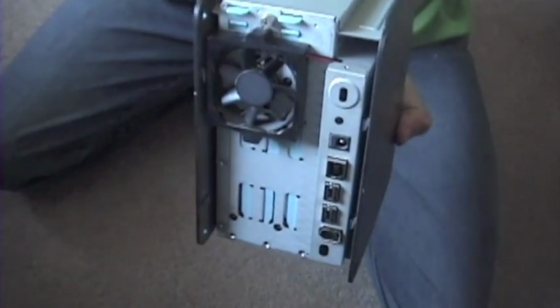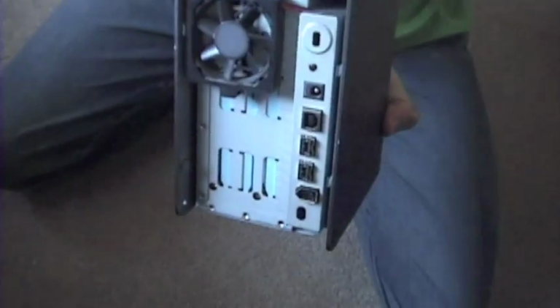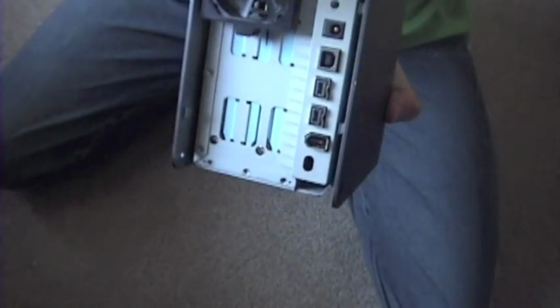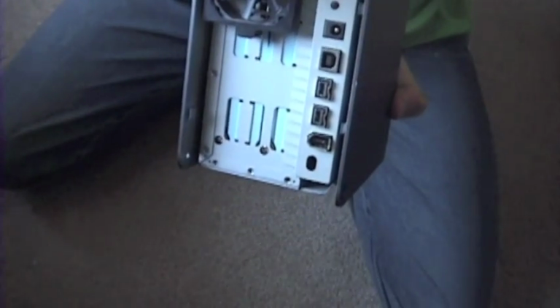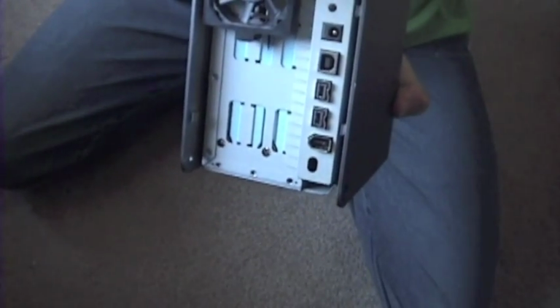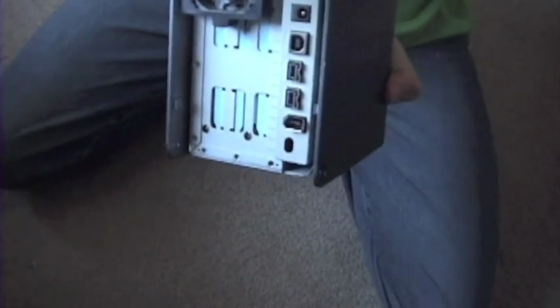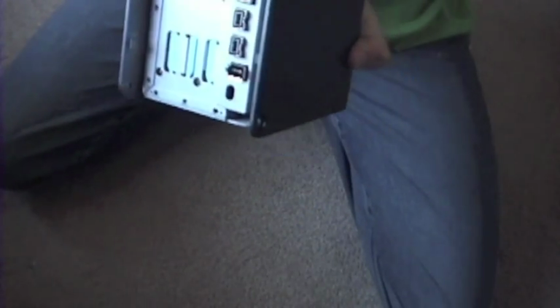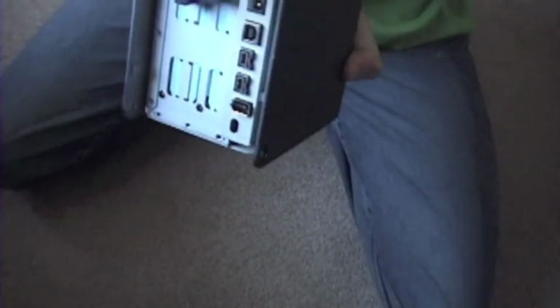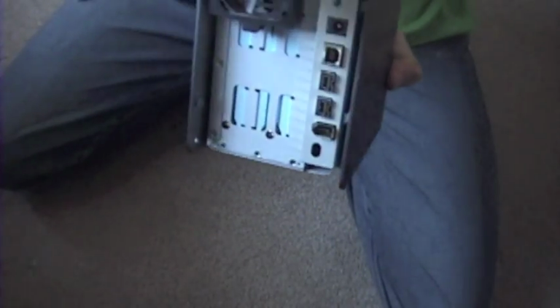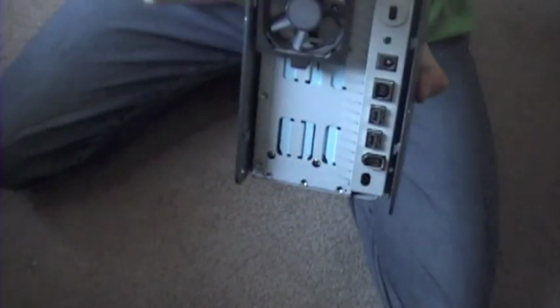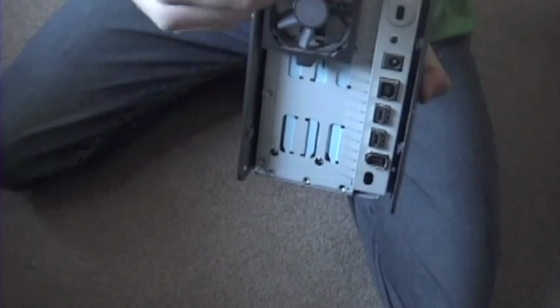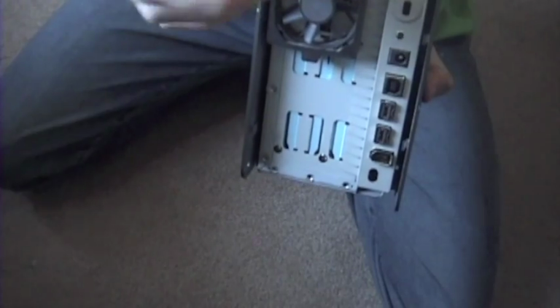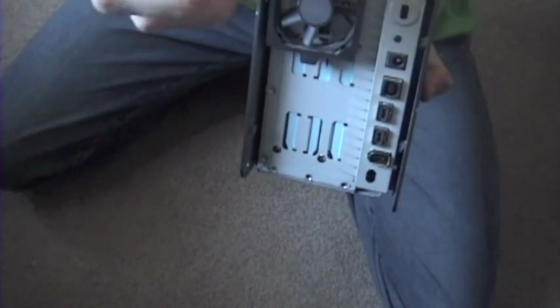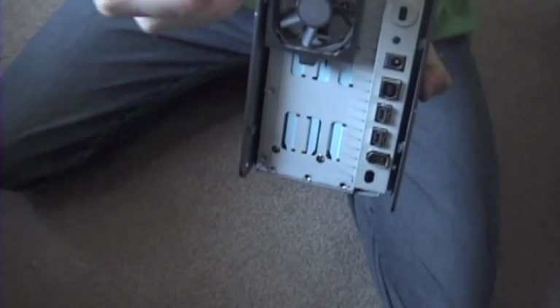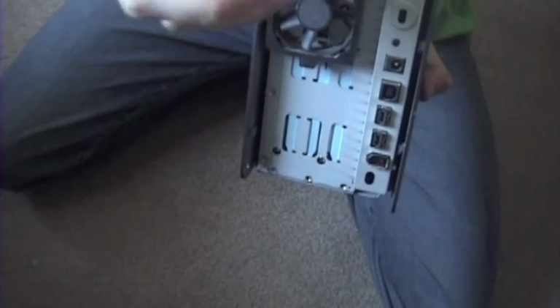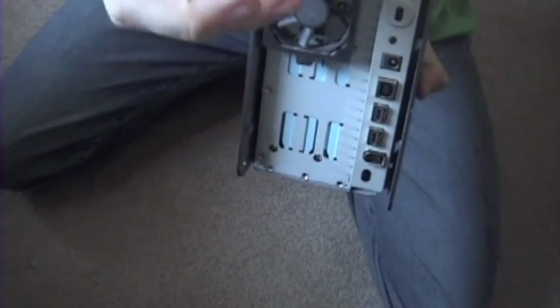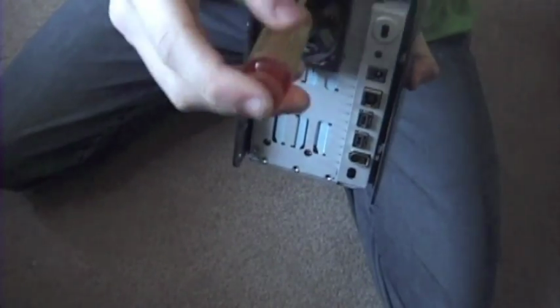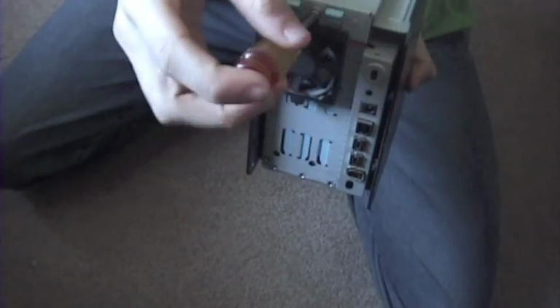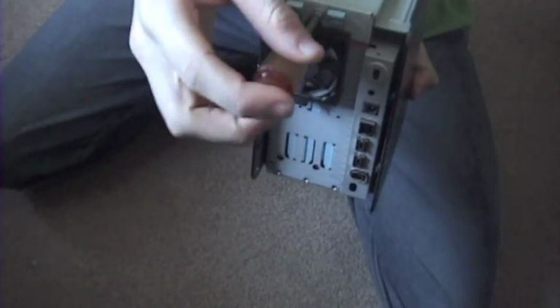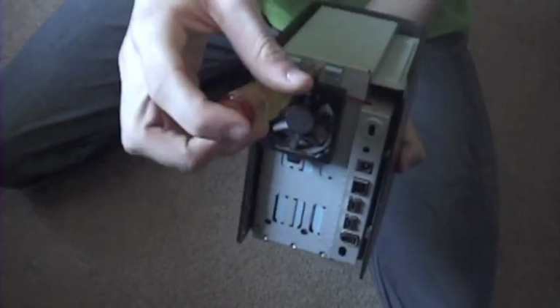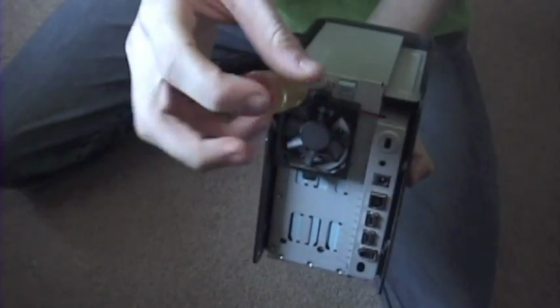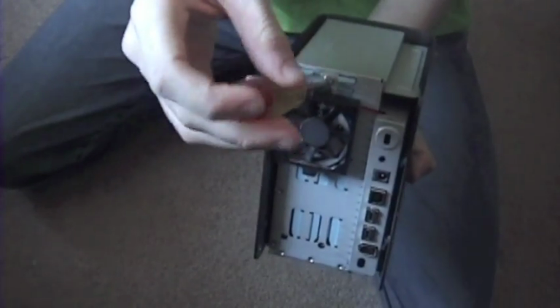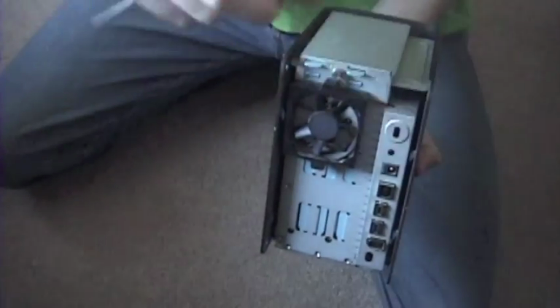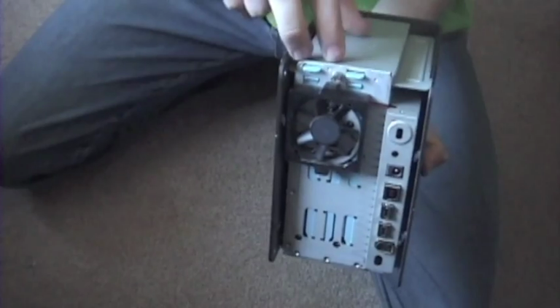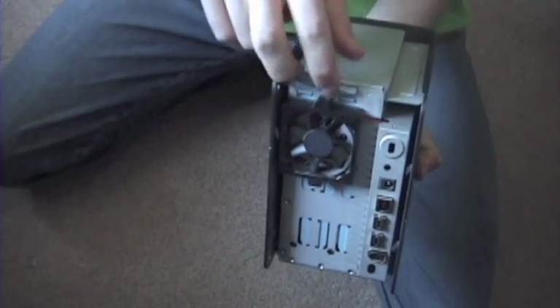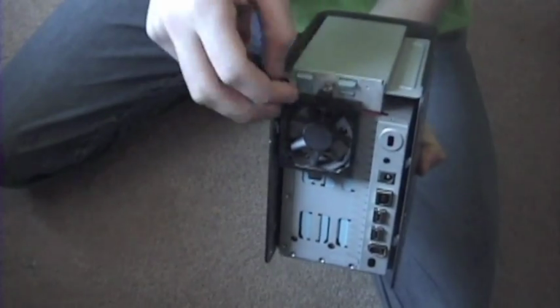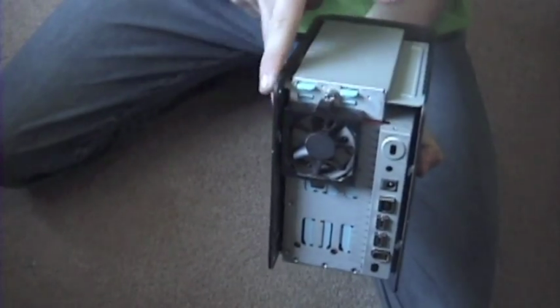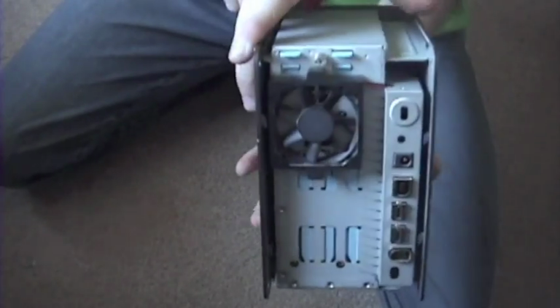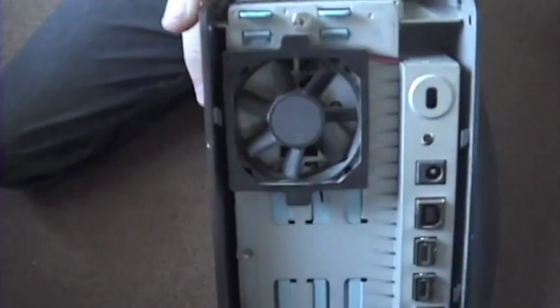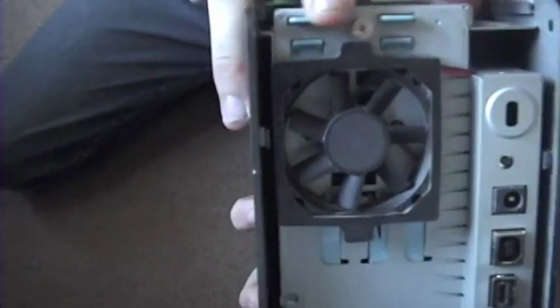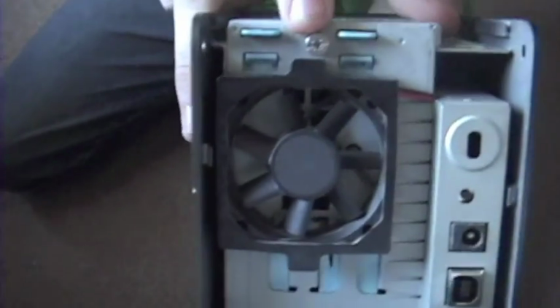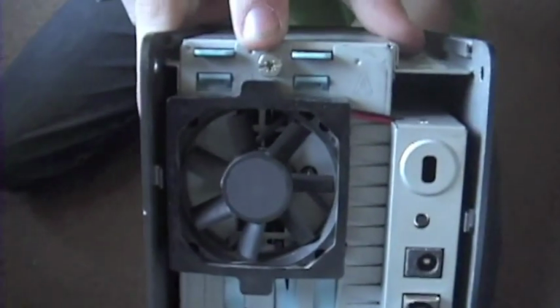And then you are going to unscrew that. You are going to unscrew this cable, this little screw right here.